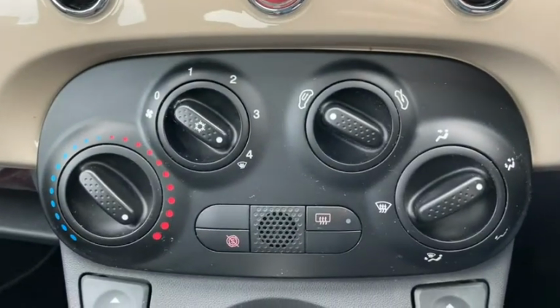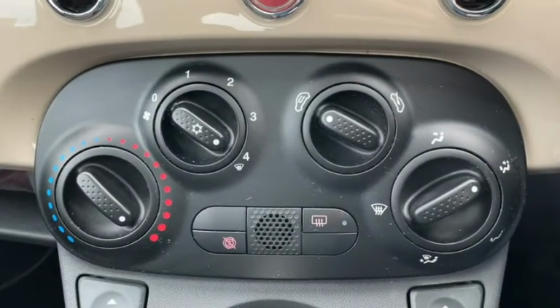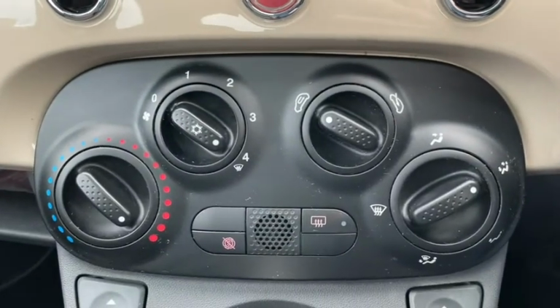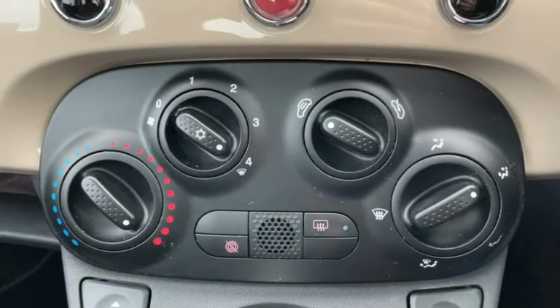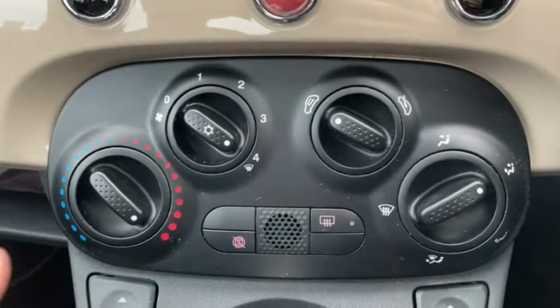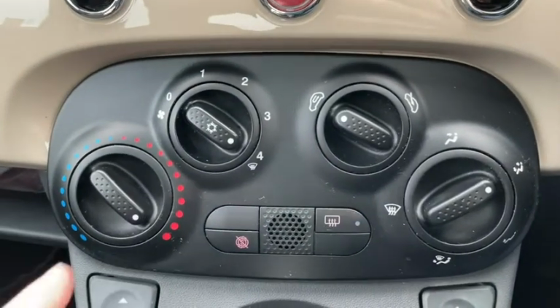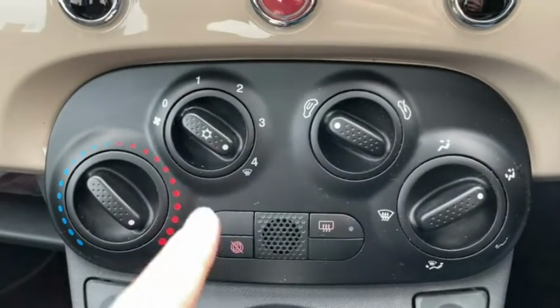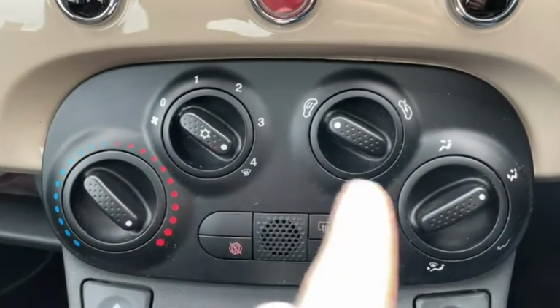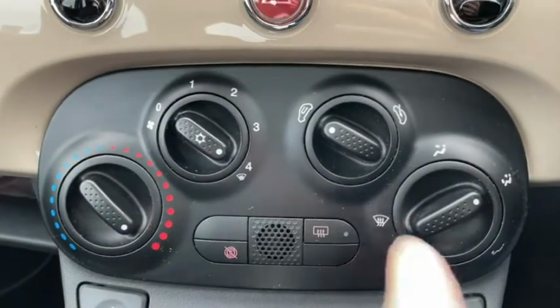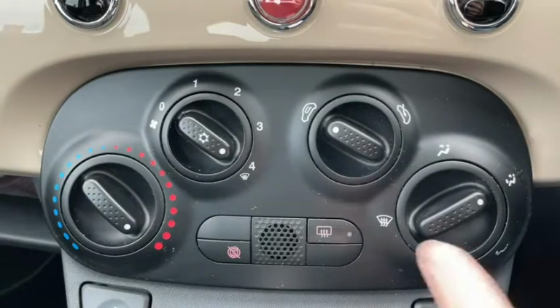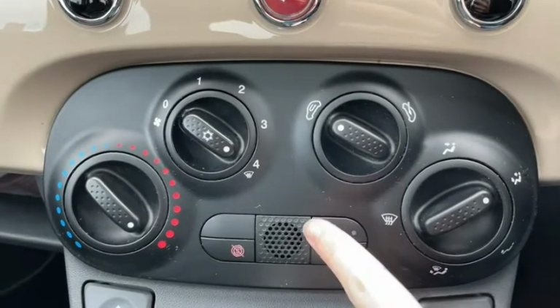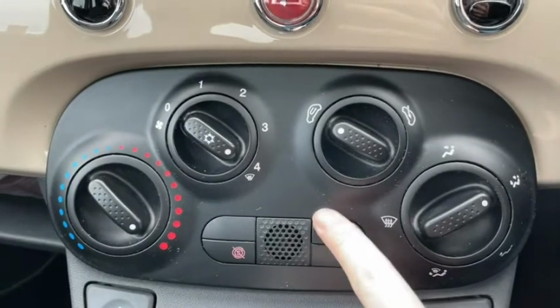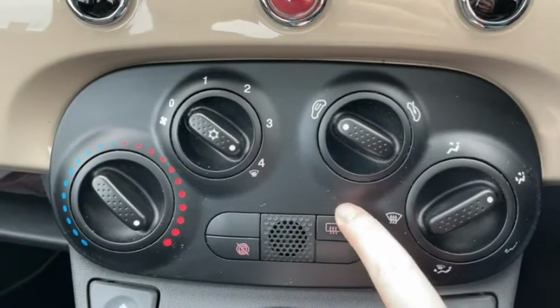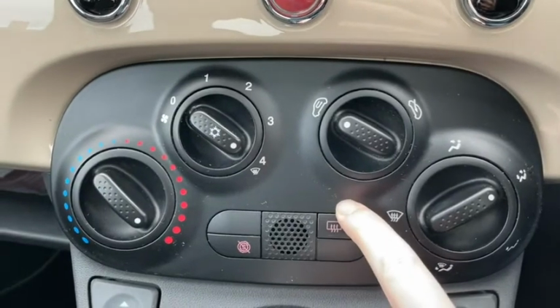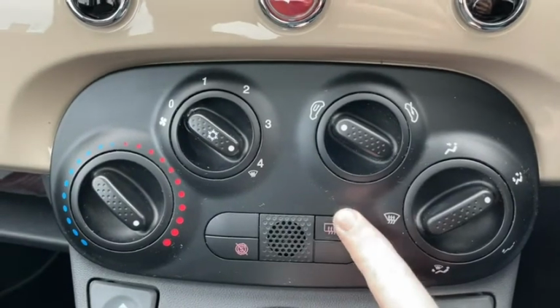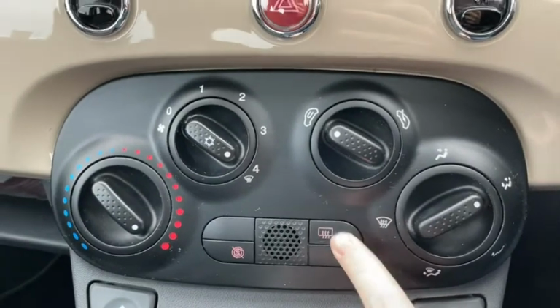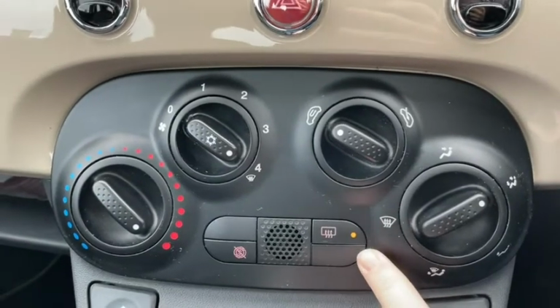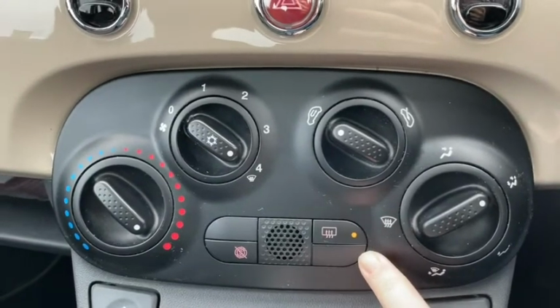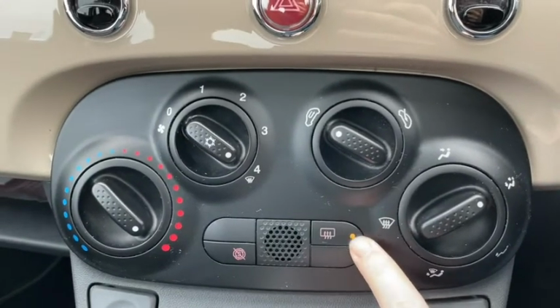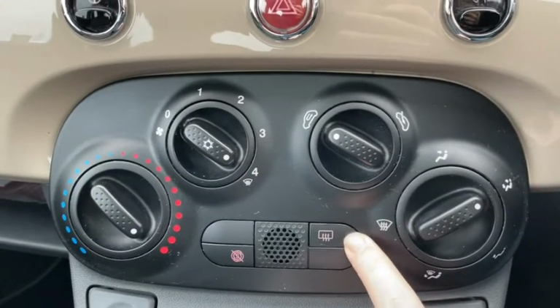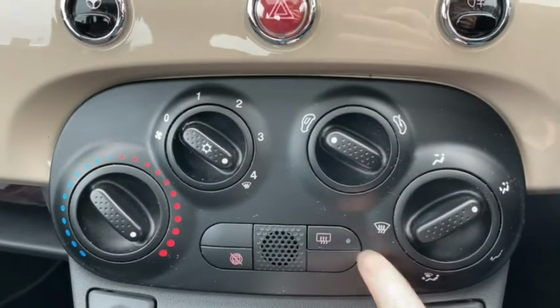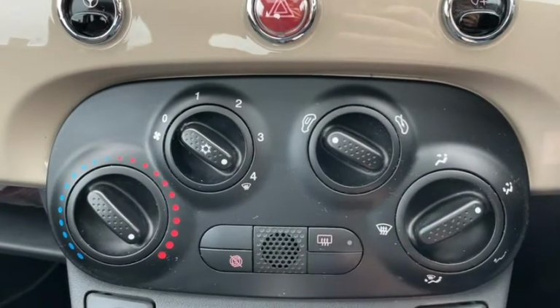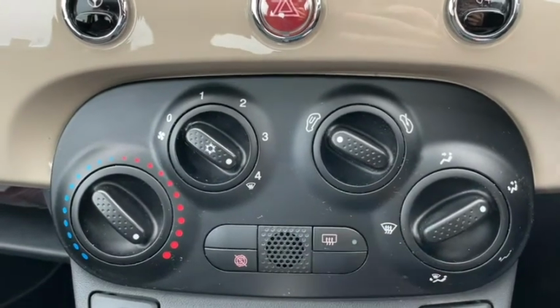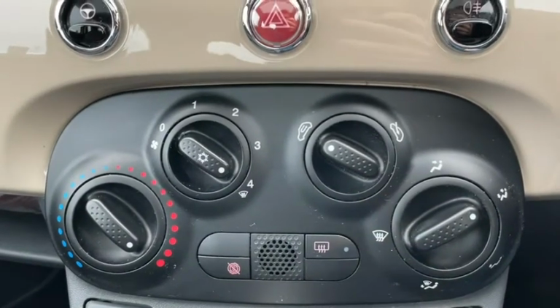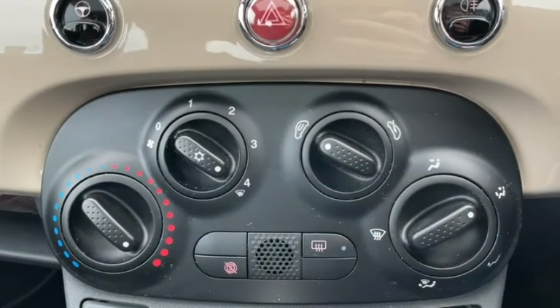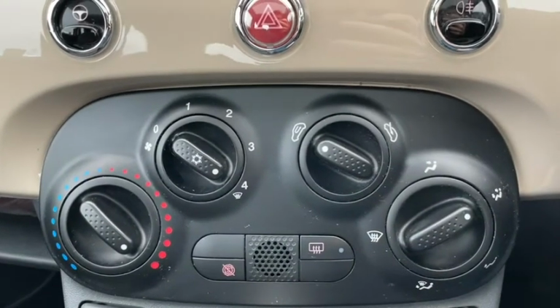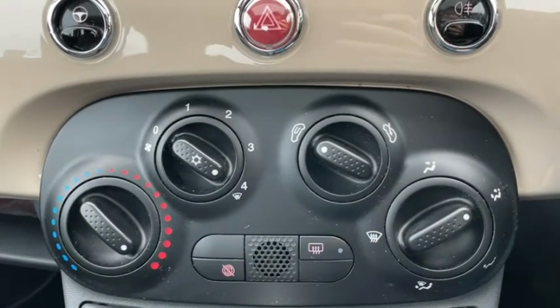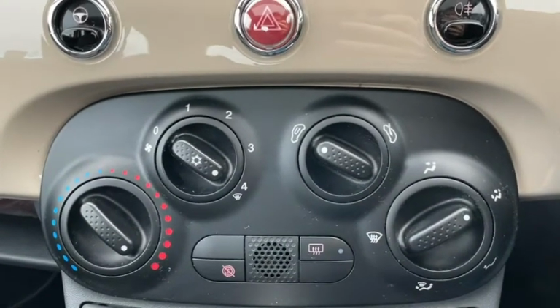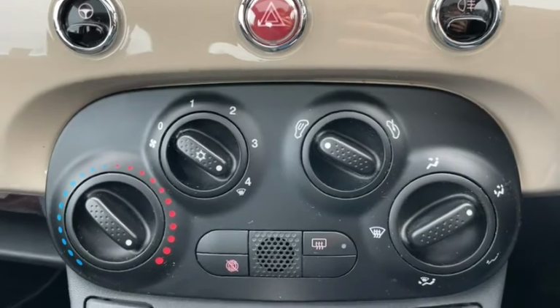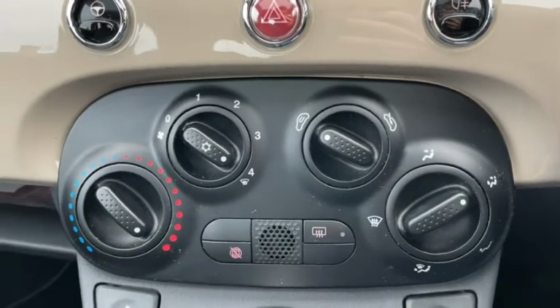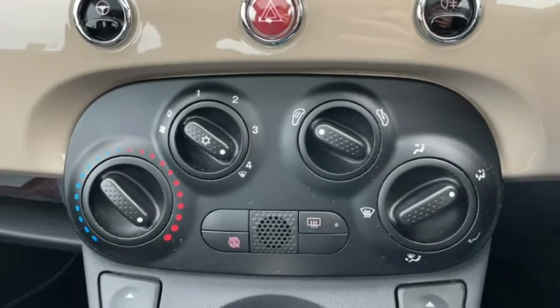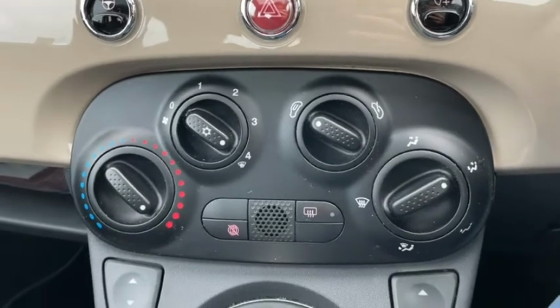It was quite a nippy day when I was filming this and I managed to get the windscreen clear and the whole car heated up within no time. It's pretty efficient thanks to the small size of the vehicle and it can circulate air really well.